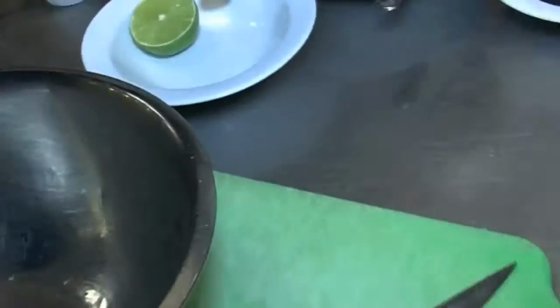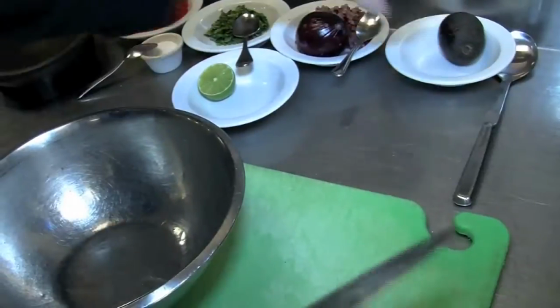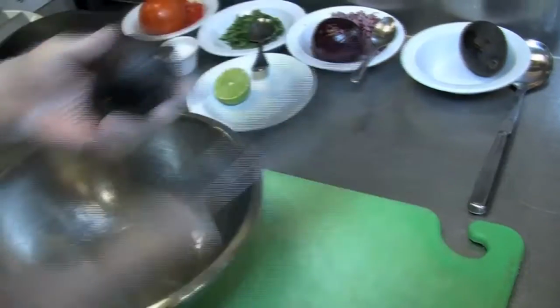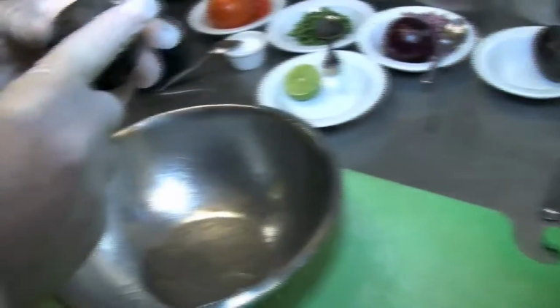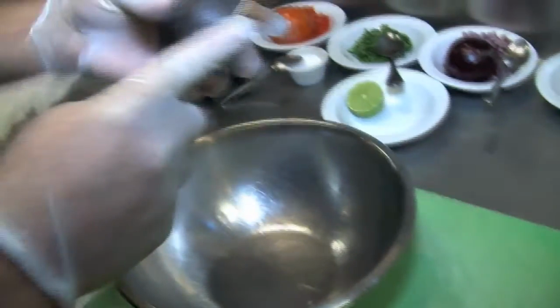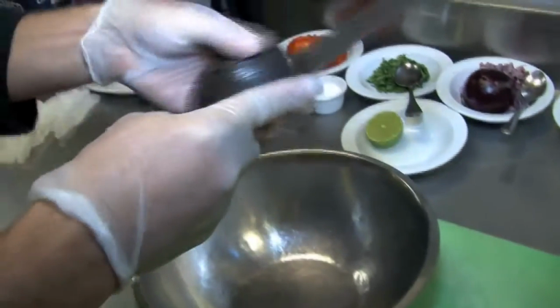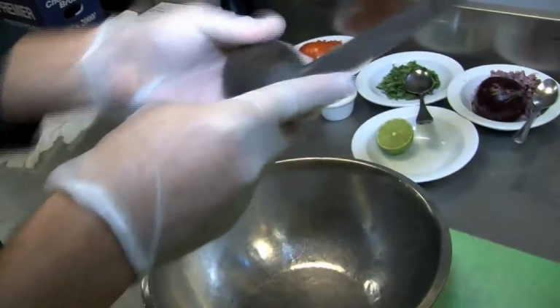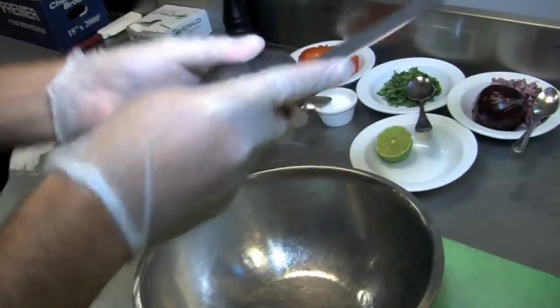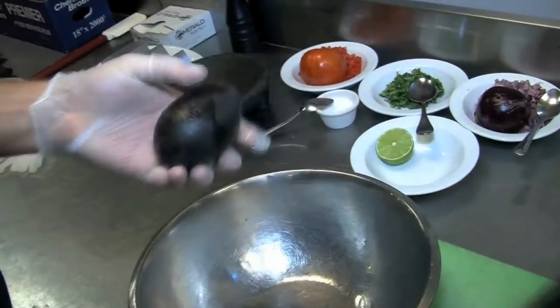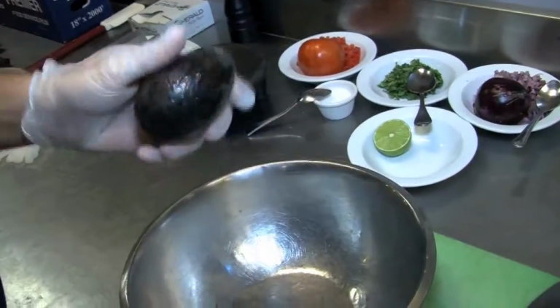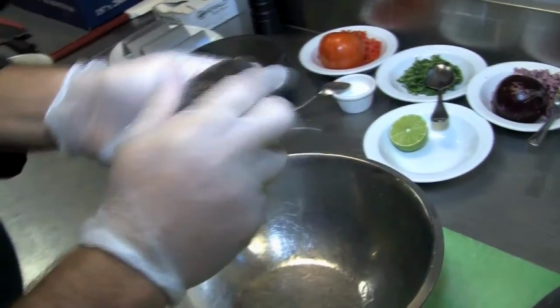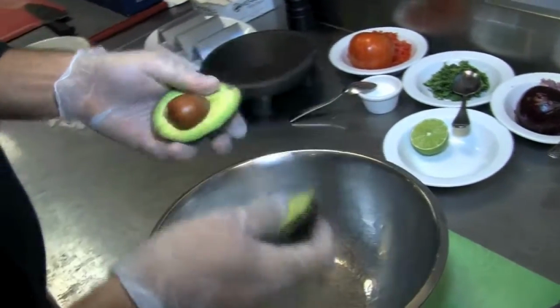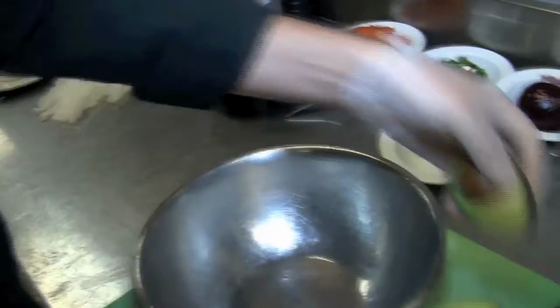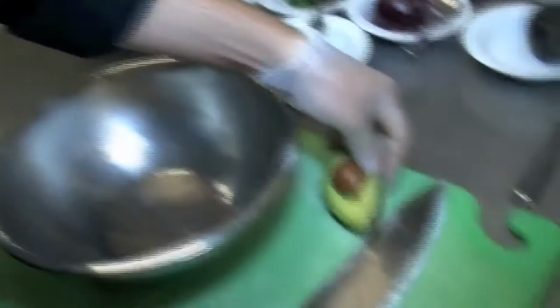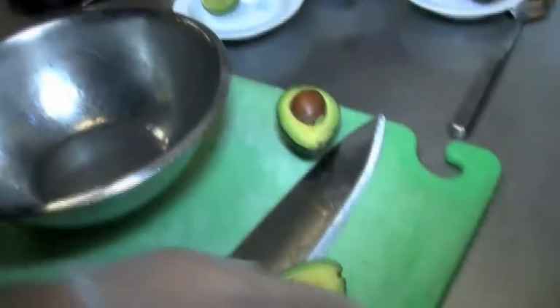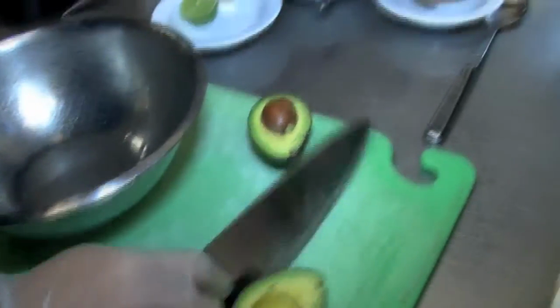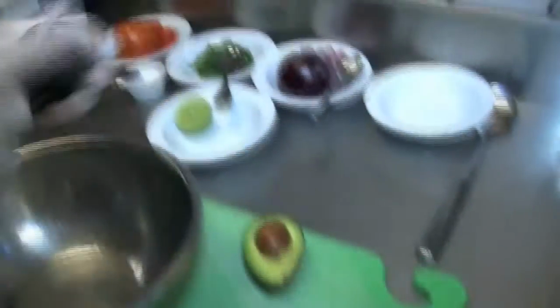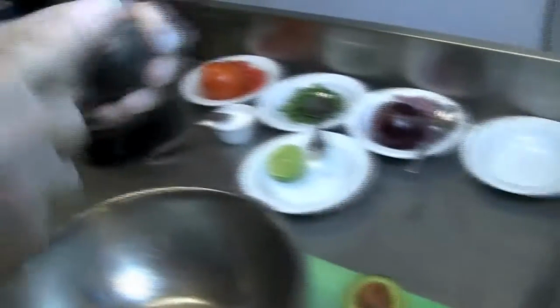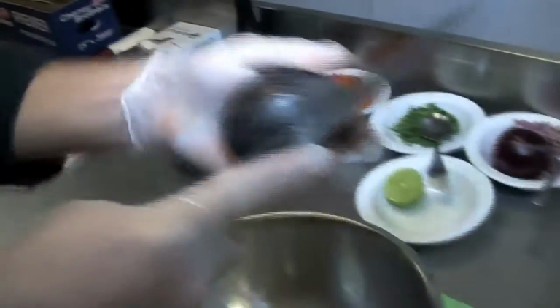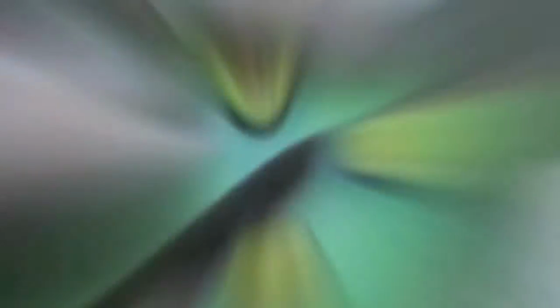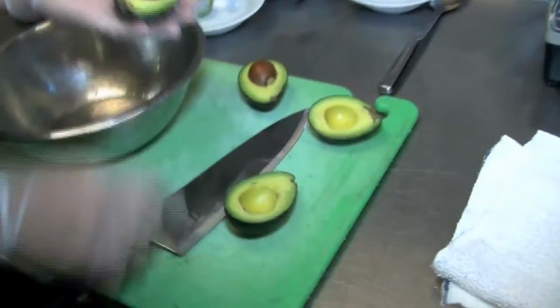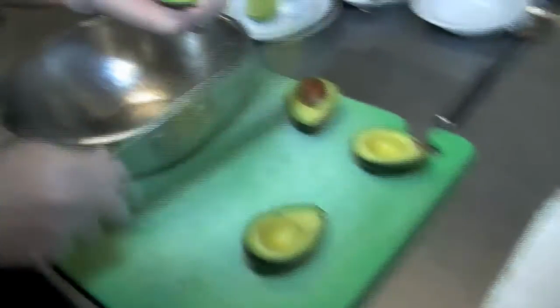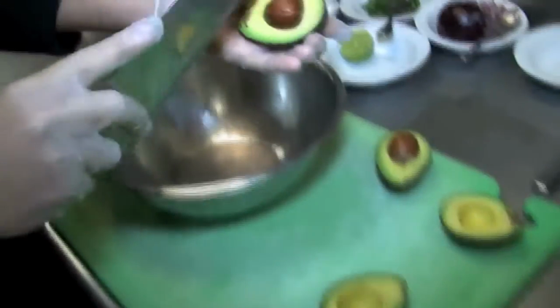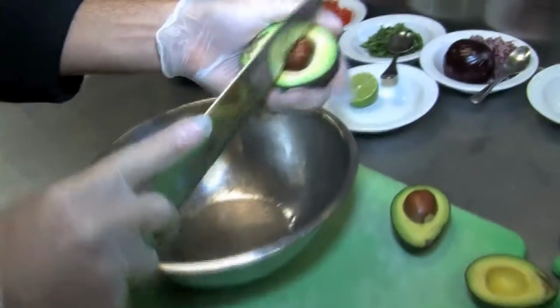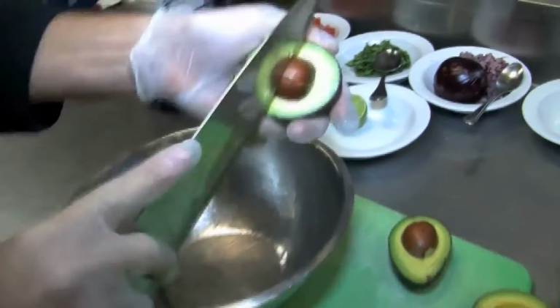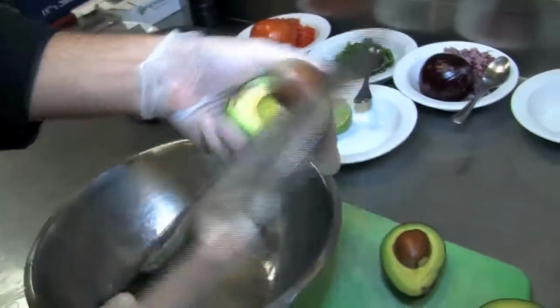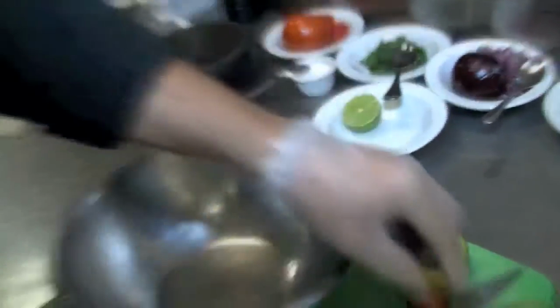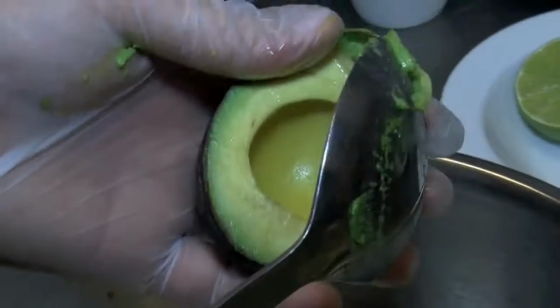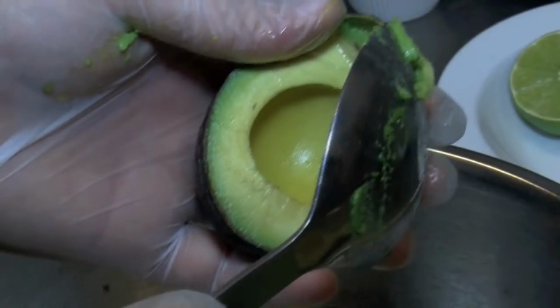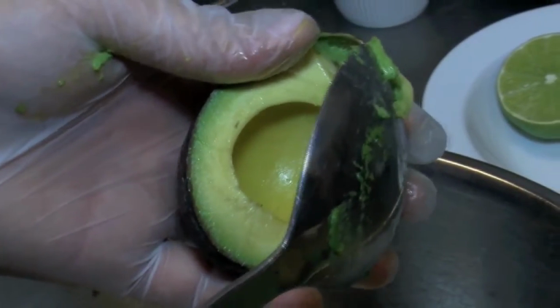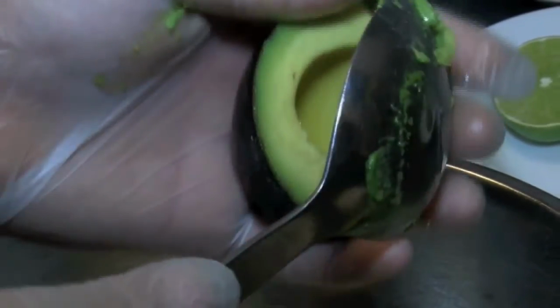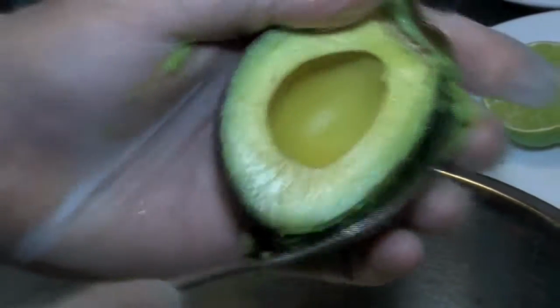For the guacamole we're going to use Hass avocados. We're going to cut them in half. We're going to use two this time — take the pit out and spread it with a knife. Then we're going to use a spoon to scoop it out of the shell.